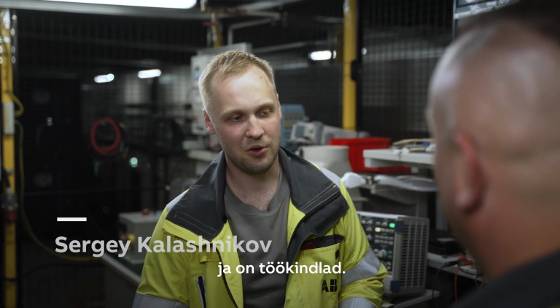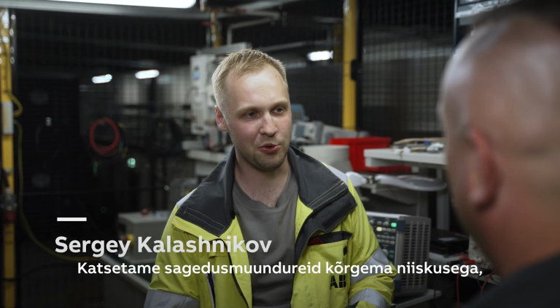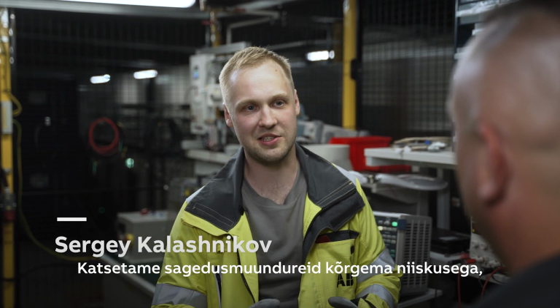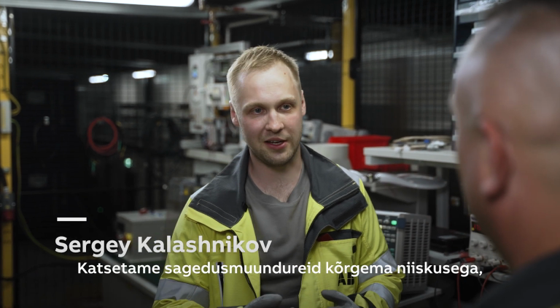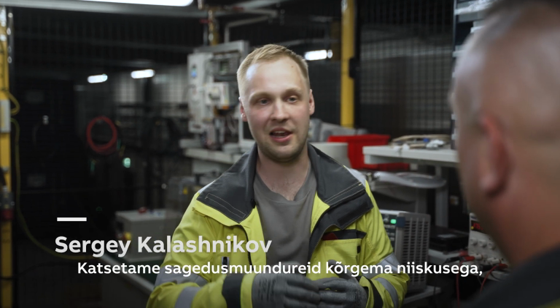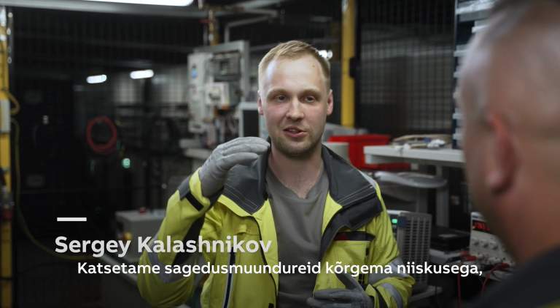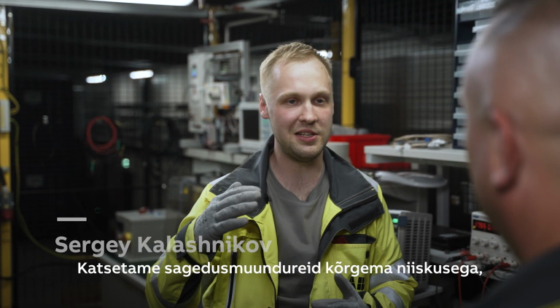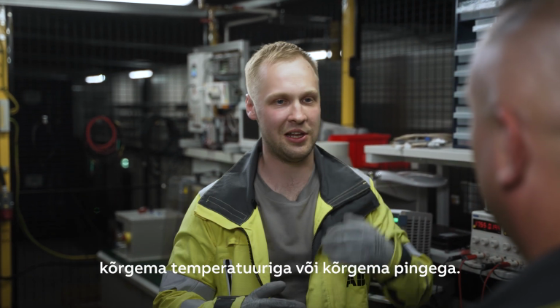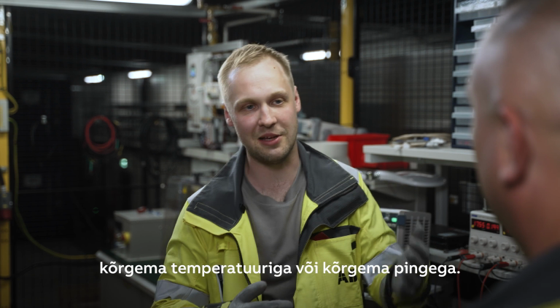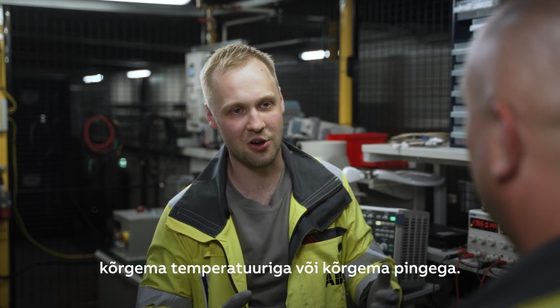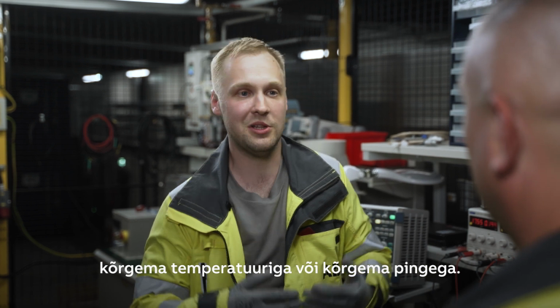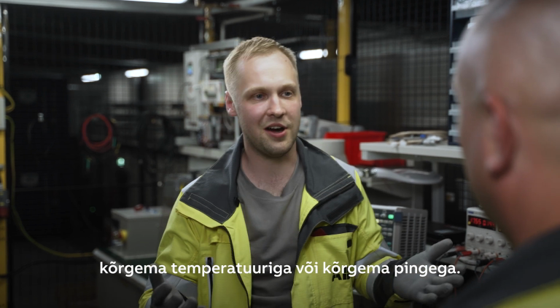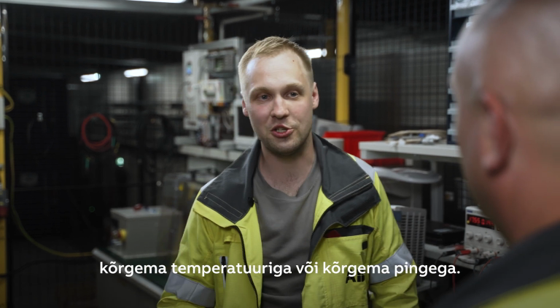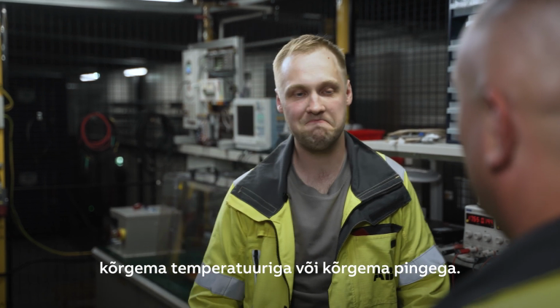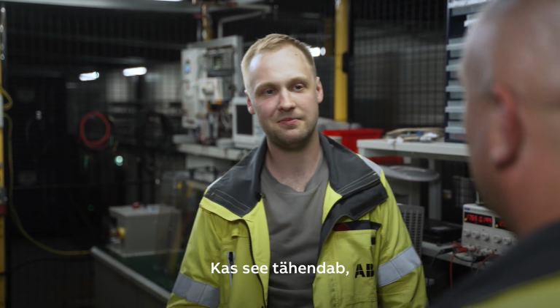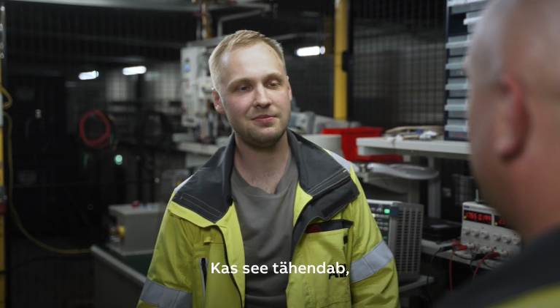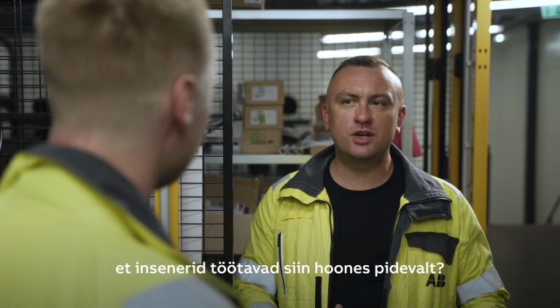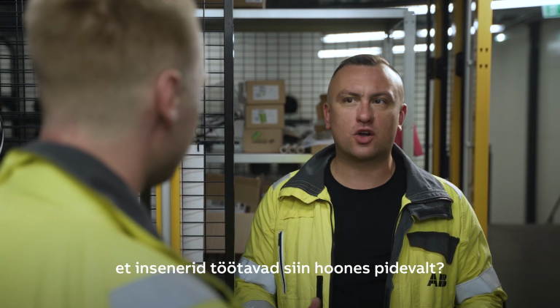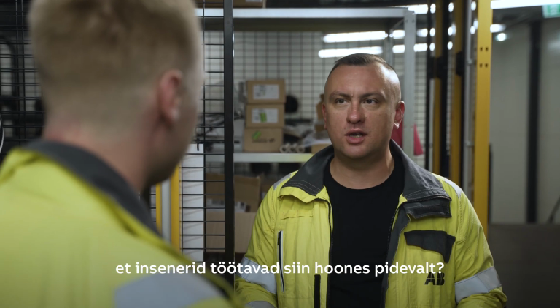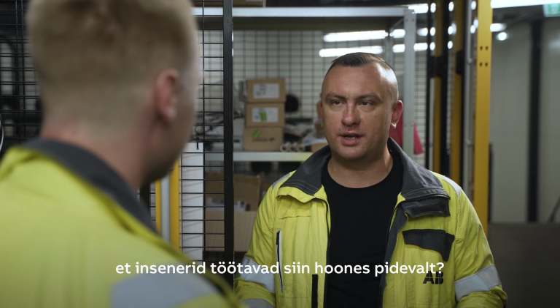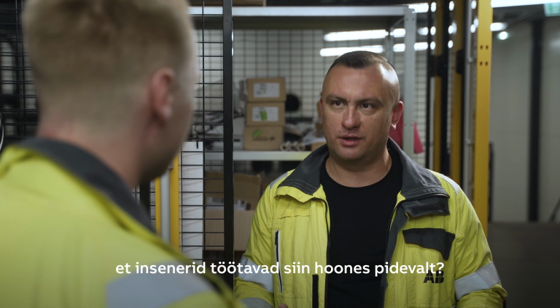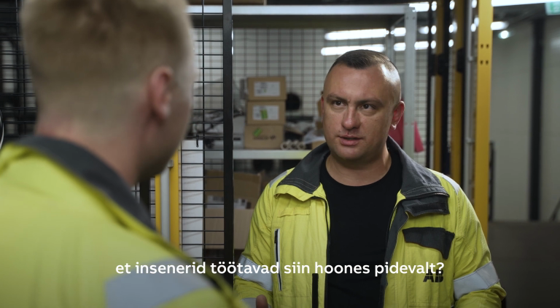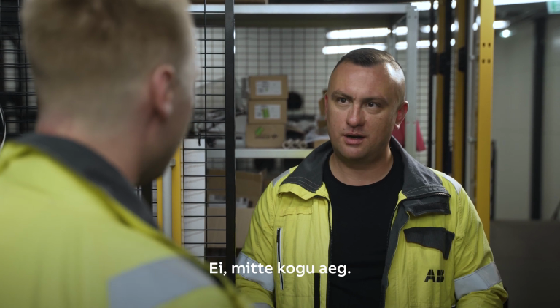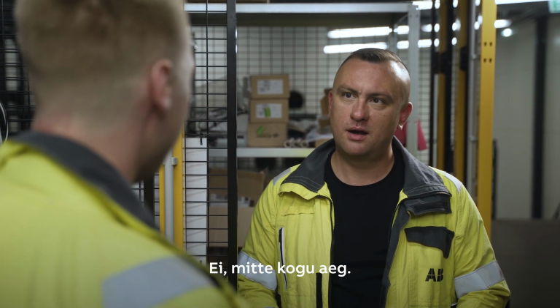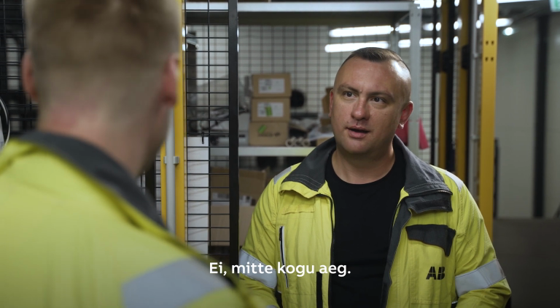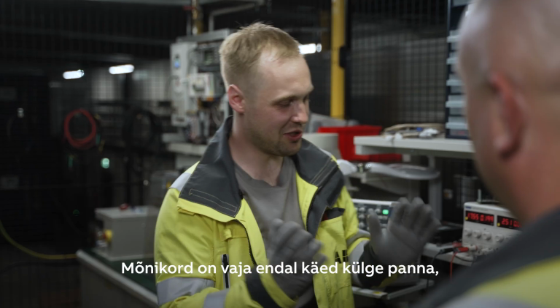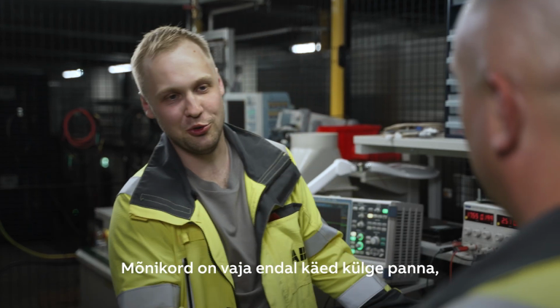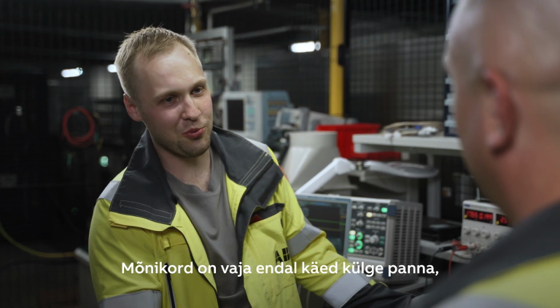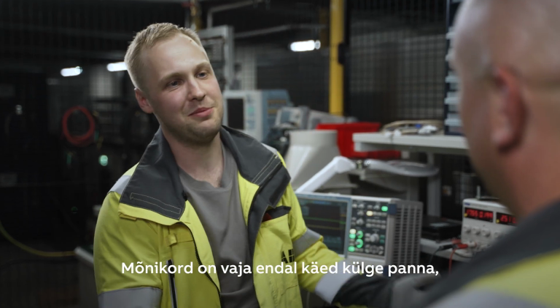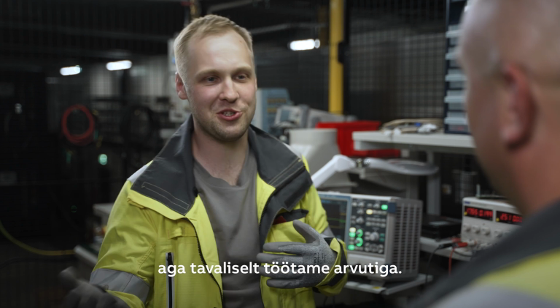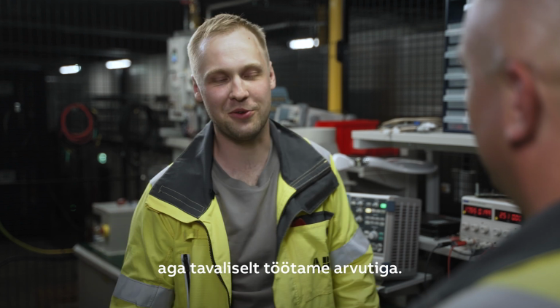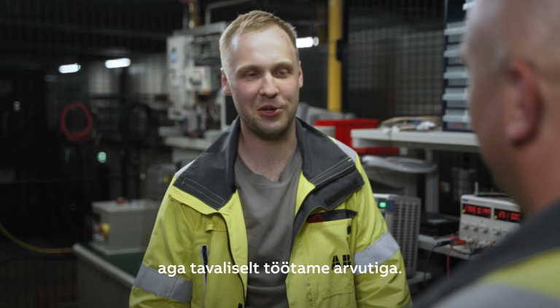We are doing tests like with elevated humidity, with elevated temperature, or with higher voltage. It means that engineers are constantly working in this building, right? No, not always. Sometimes you have to do the hands-on work, but mostly you work from a computer.